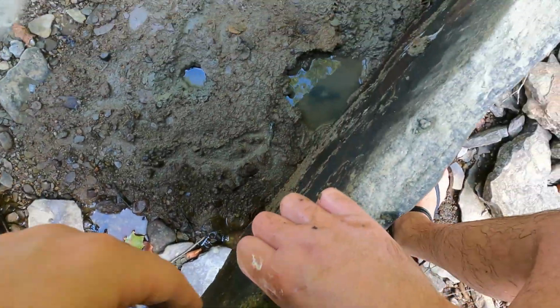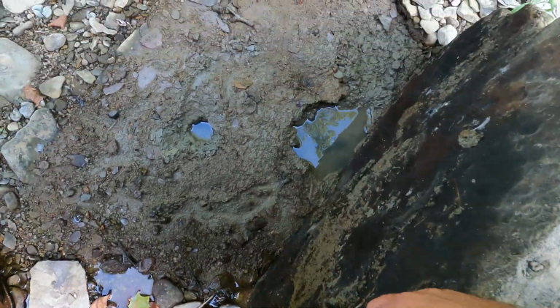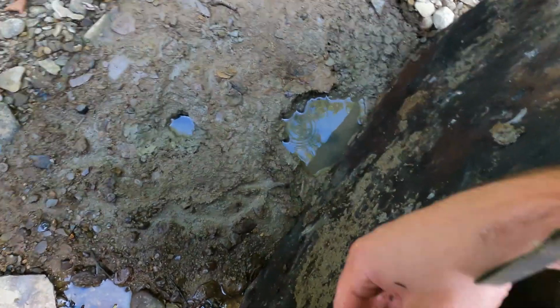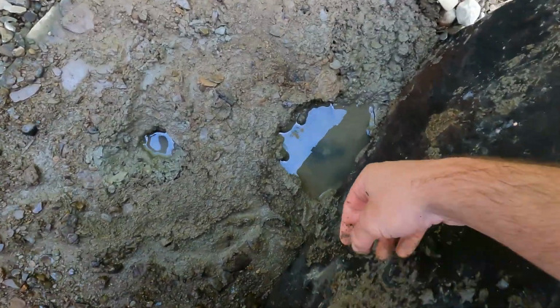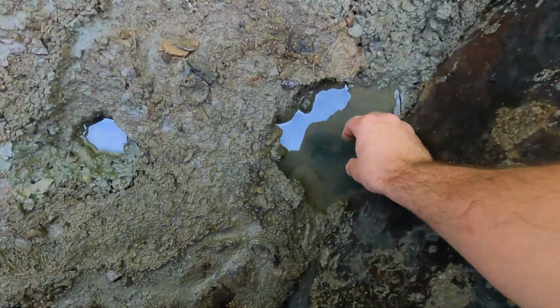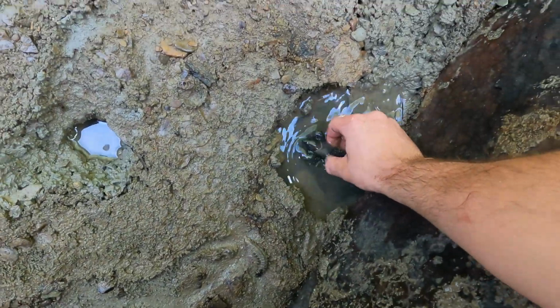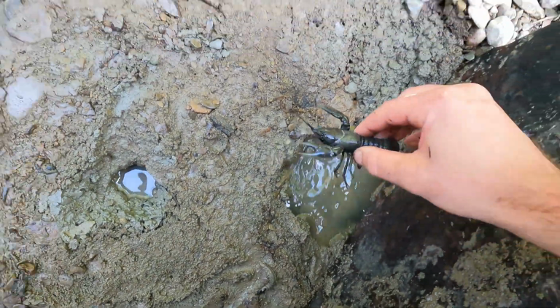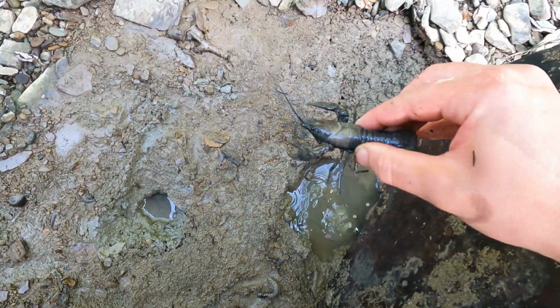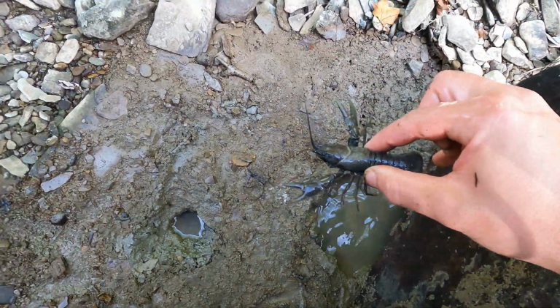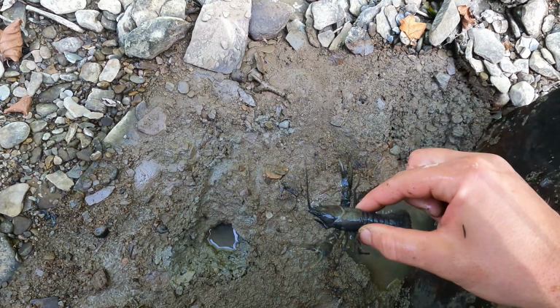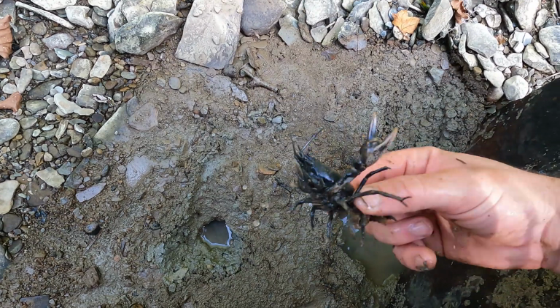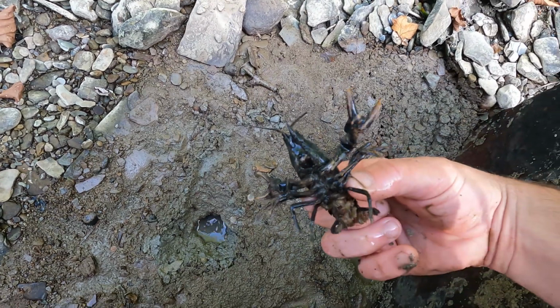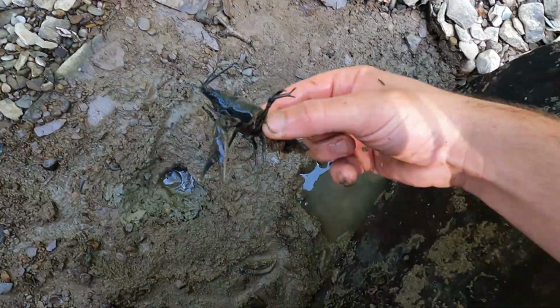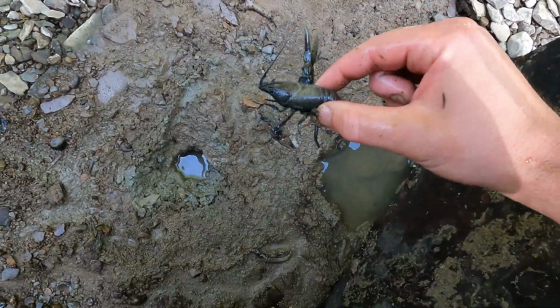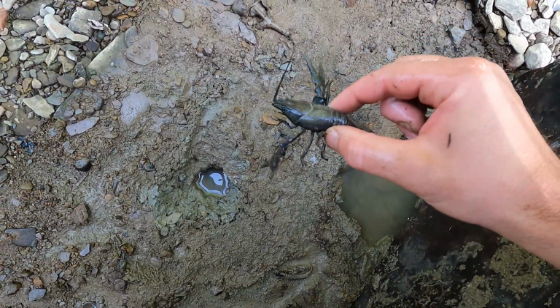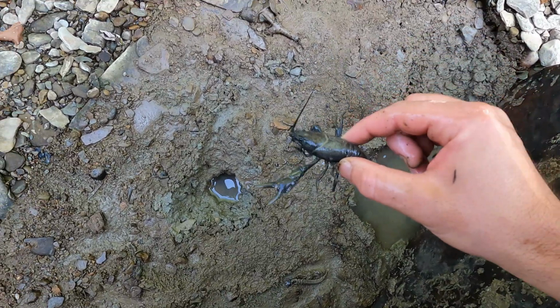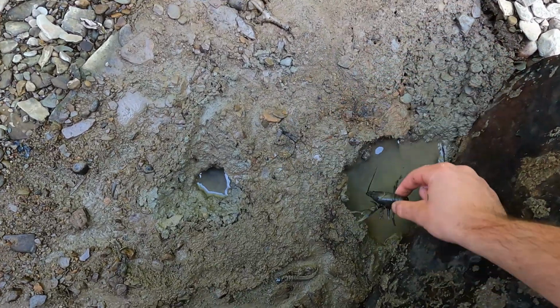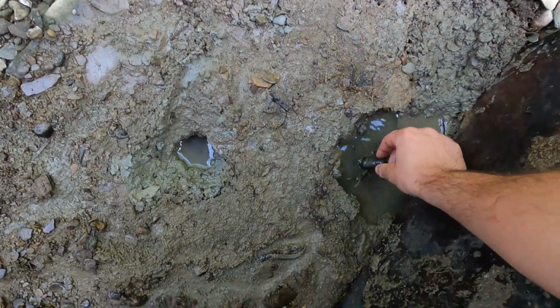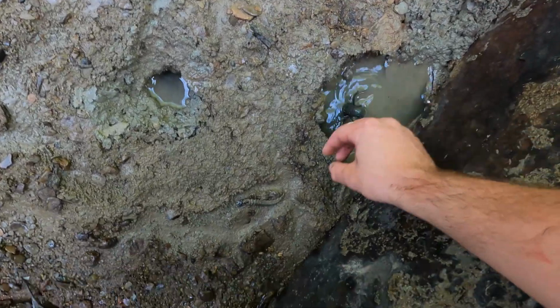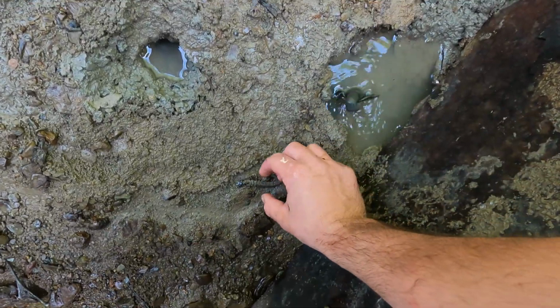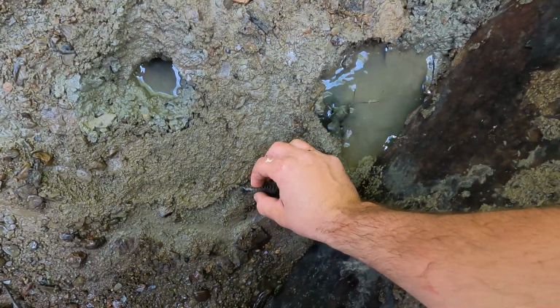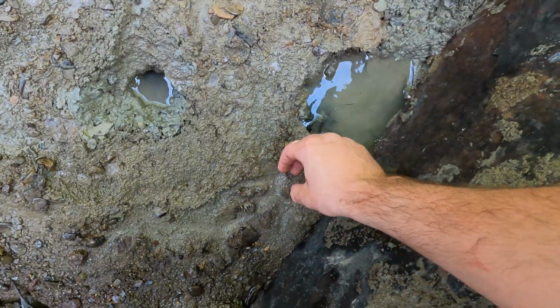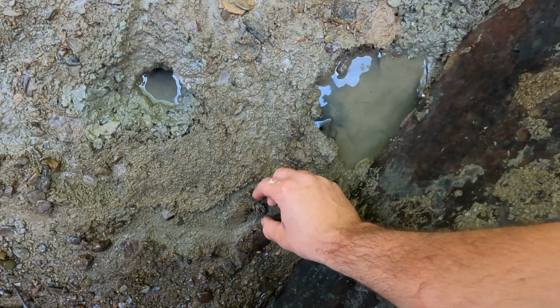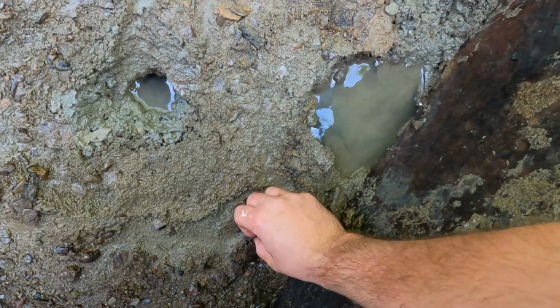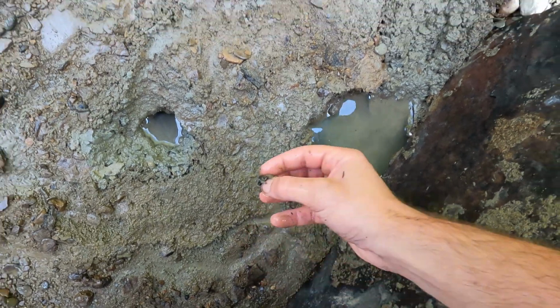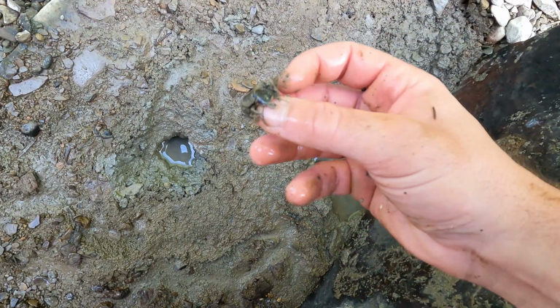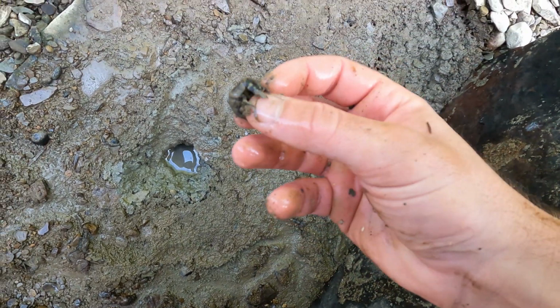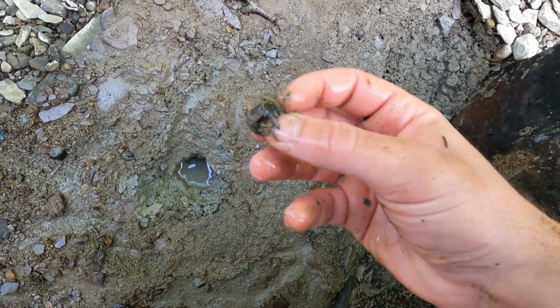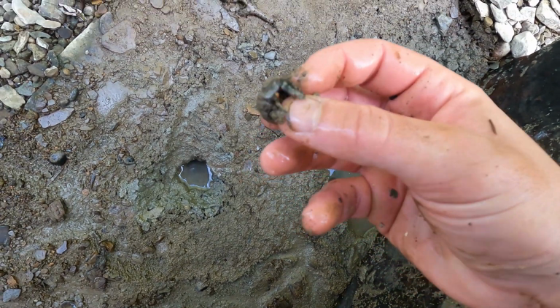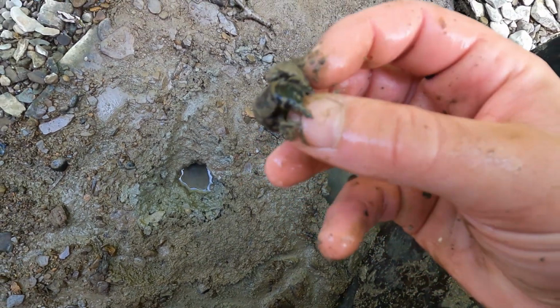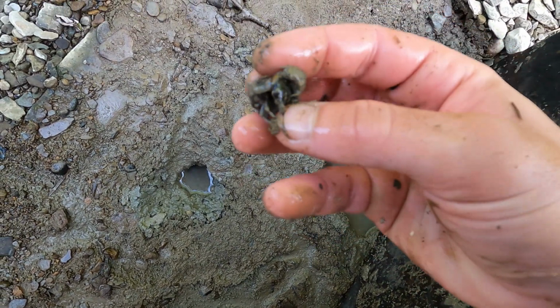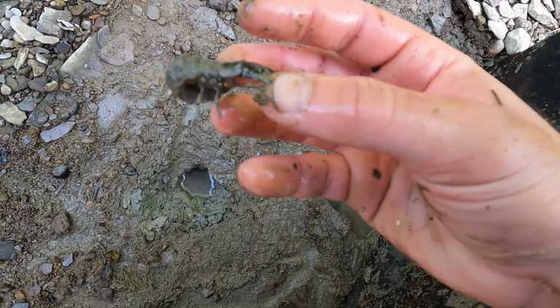Crayfish like to burrow and live in holes, and under this rock was a crayfish living in an underground hole connected to the river. The helgramites were so friendly at this creek.